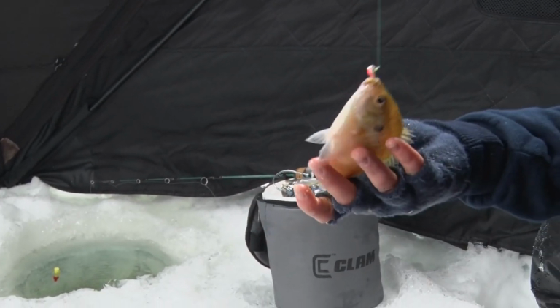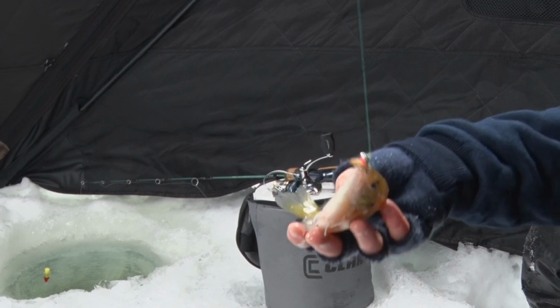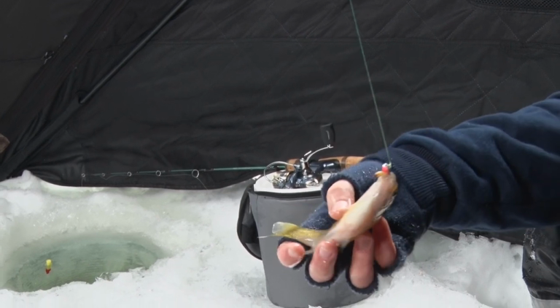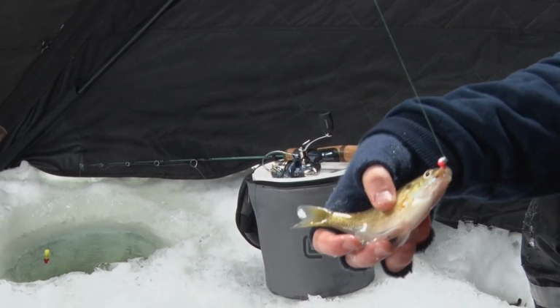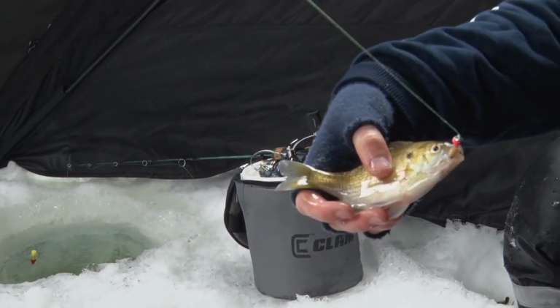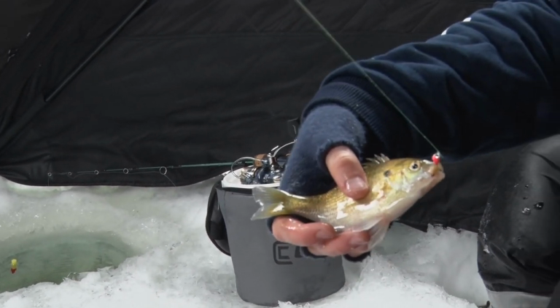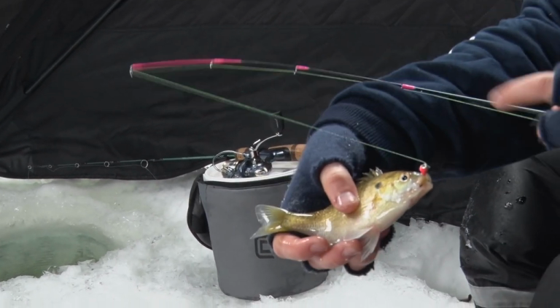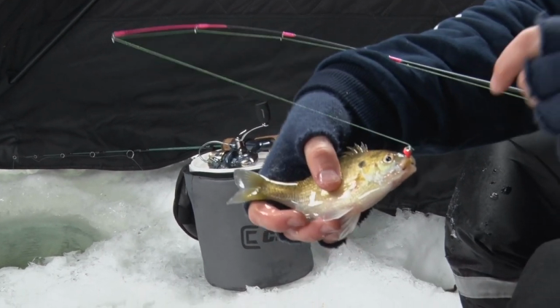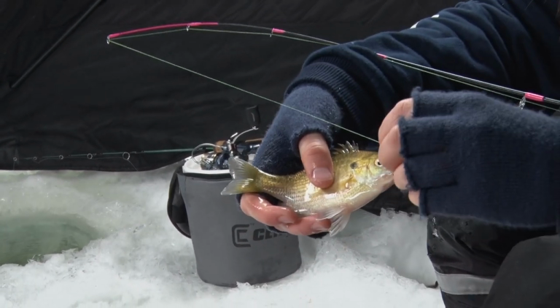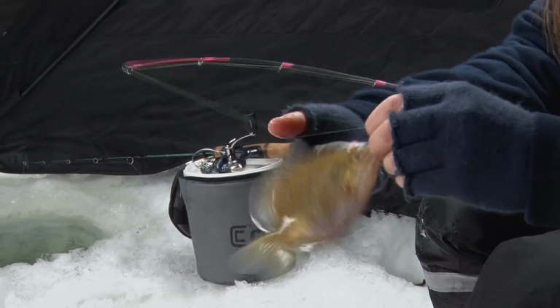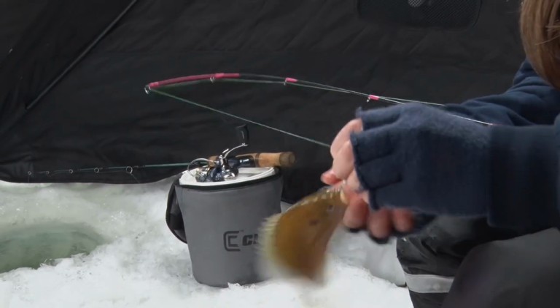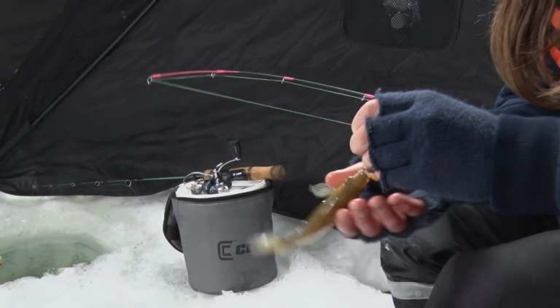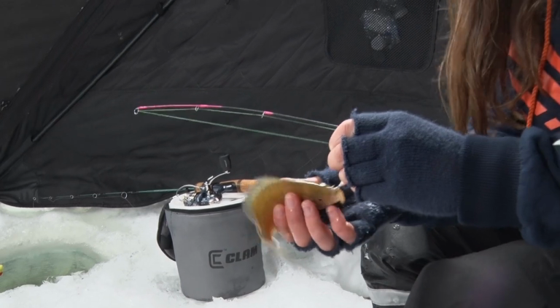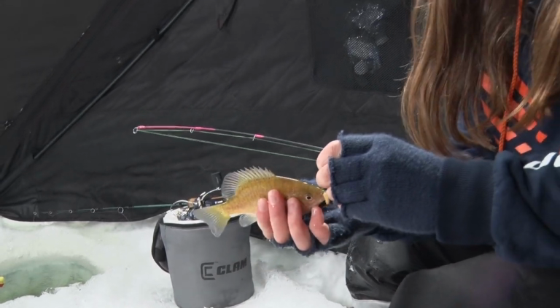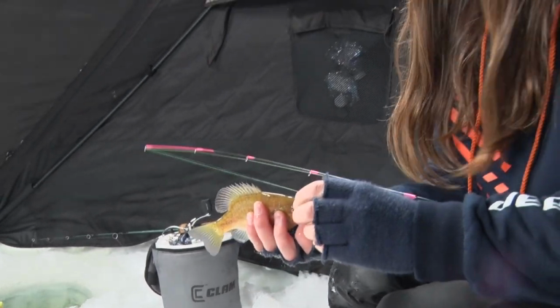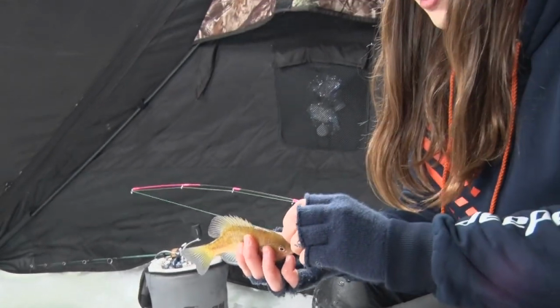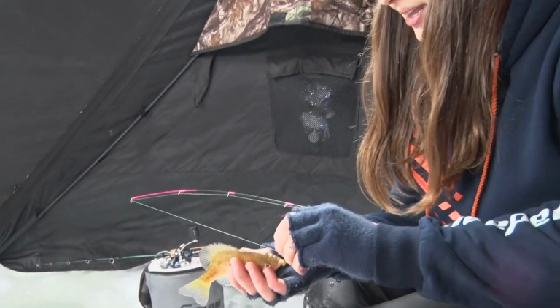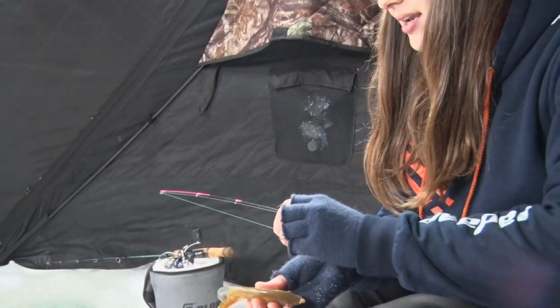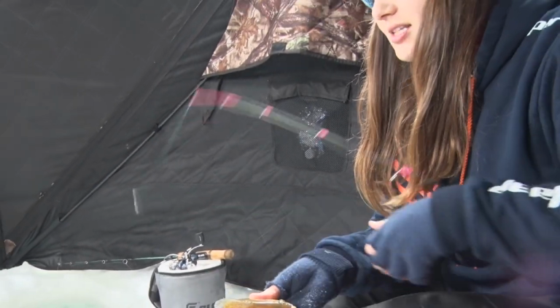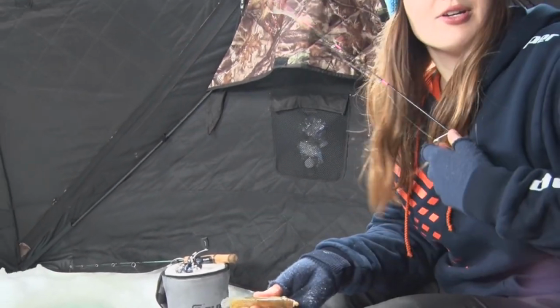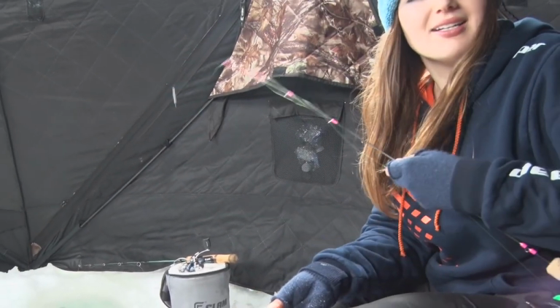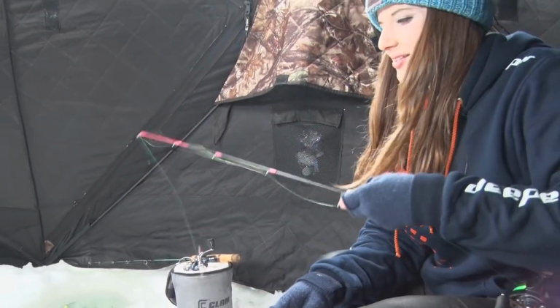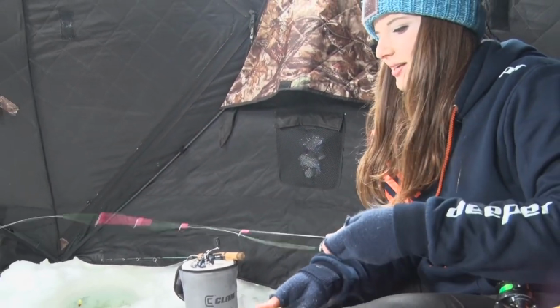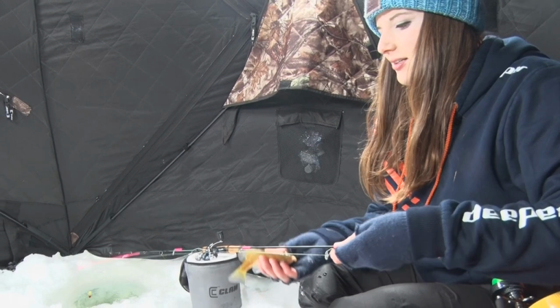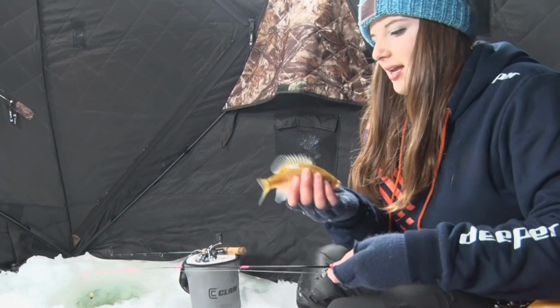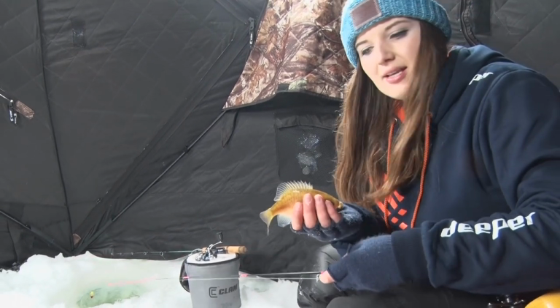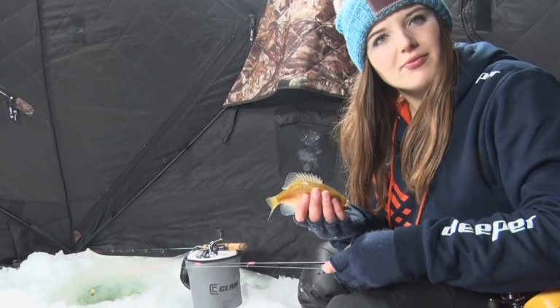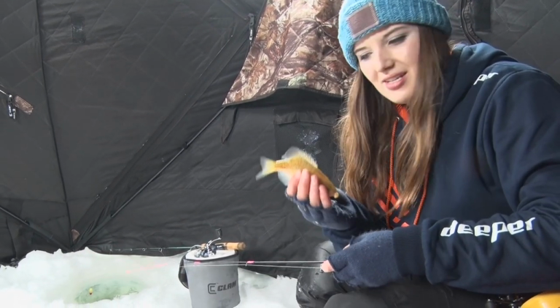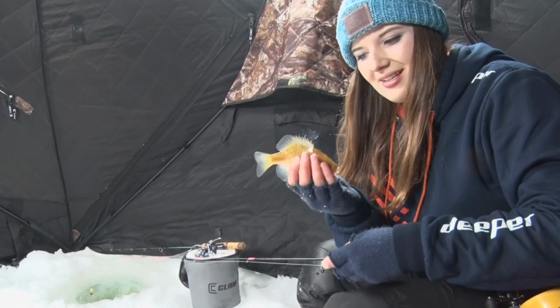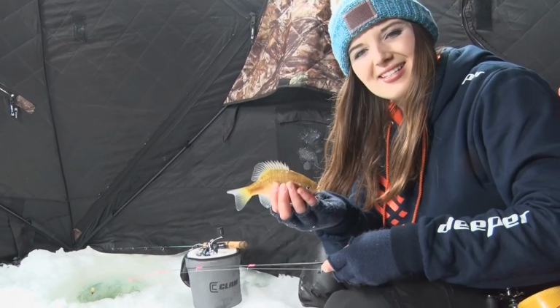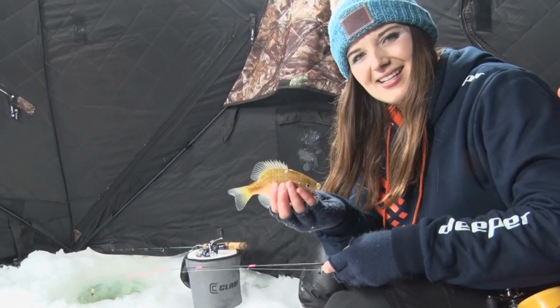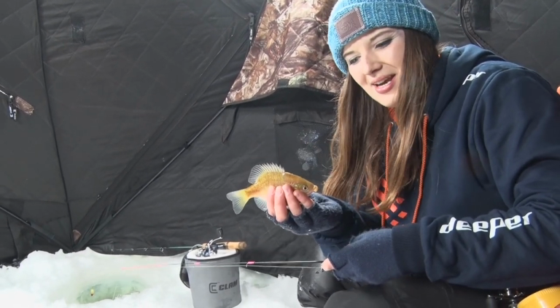And that's what I really love about this Deeper model. The specific model that I'm using is the Pro Plus. There are three different kinds on the market, and the Pro Plus is the best bang for your buck. It has all the features in it and allows you to see fish on the bottom.